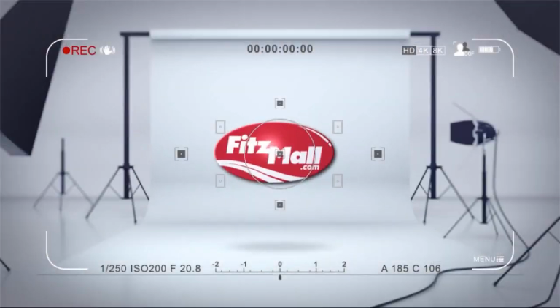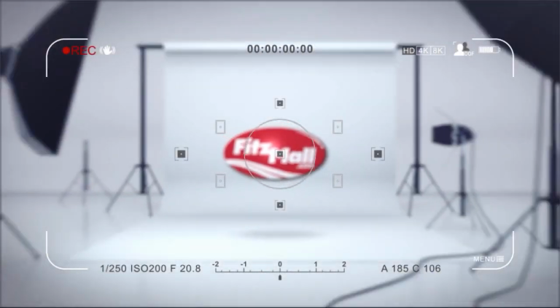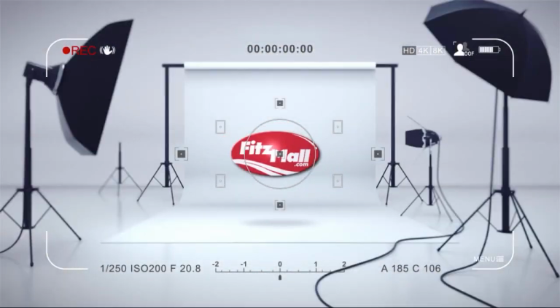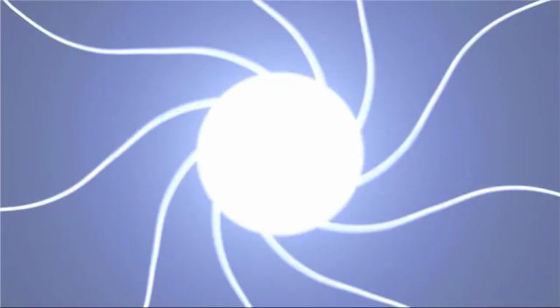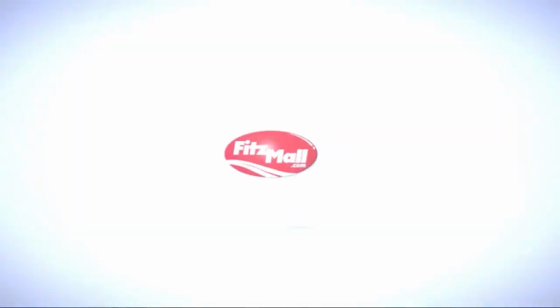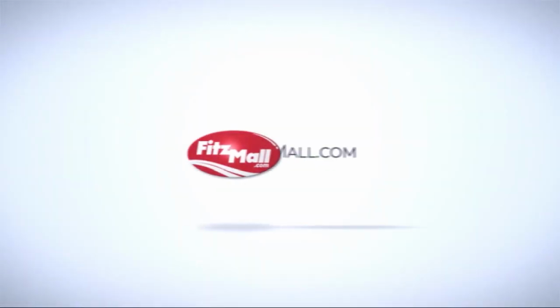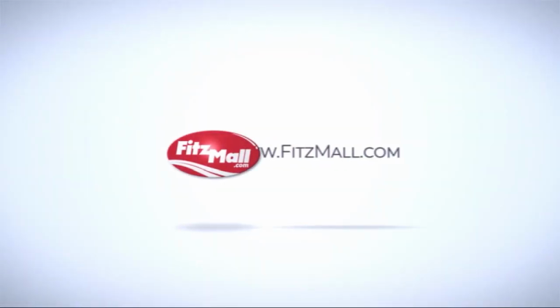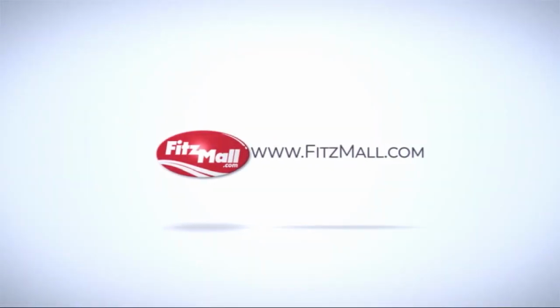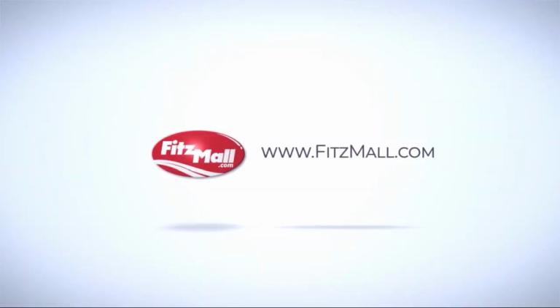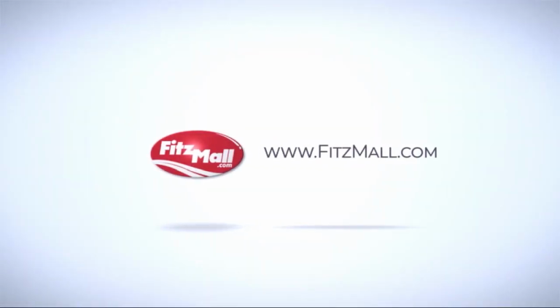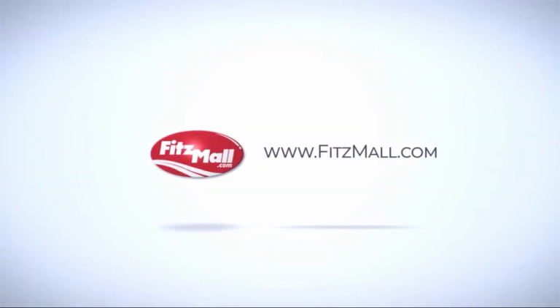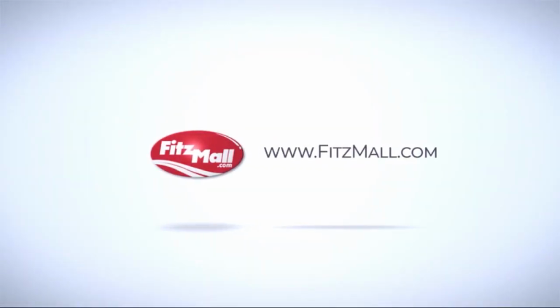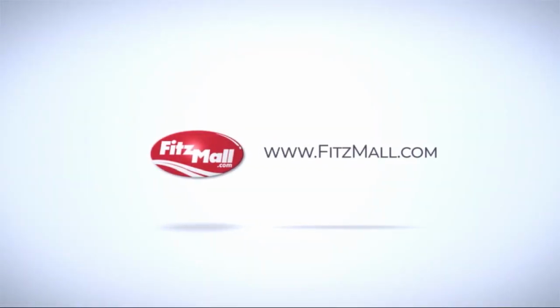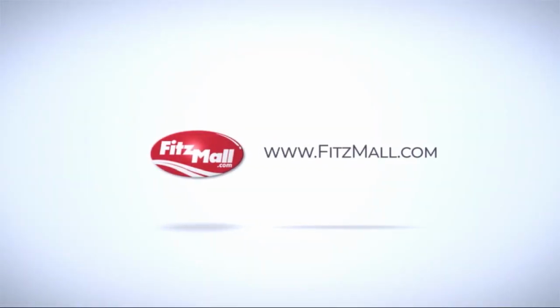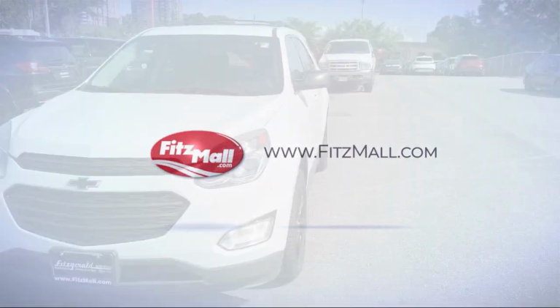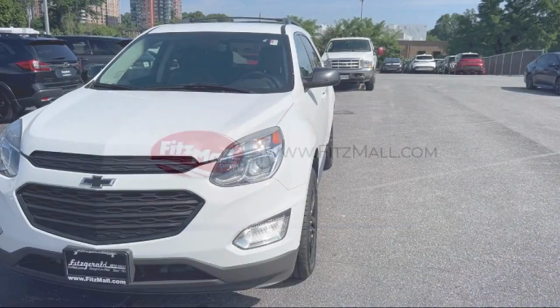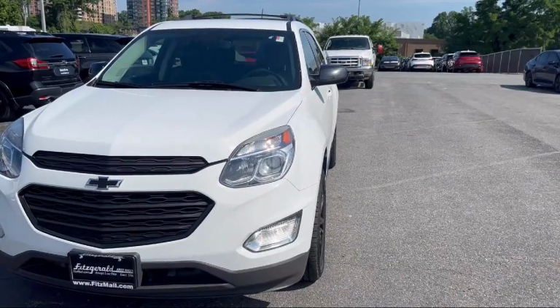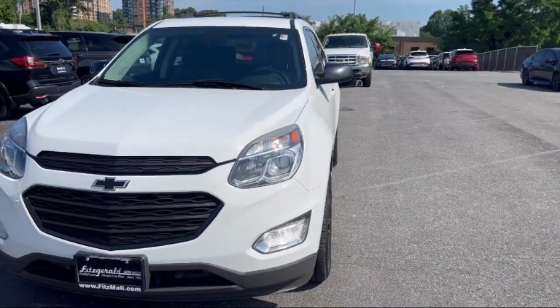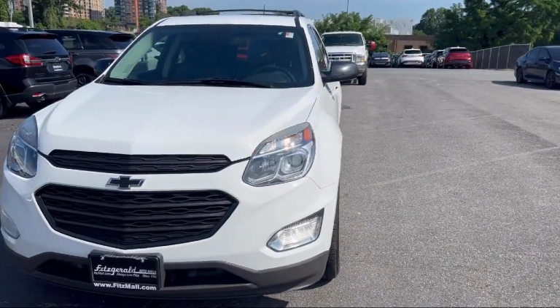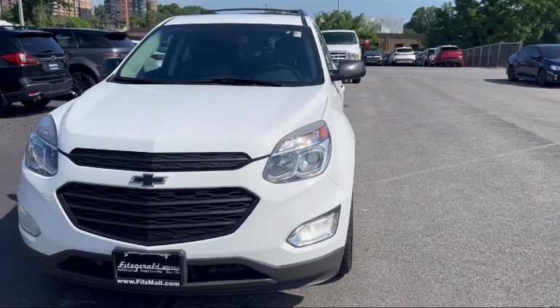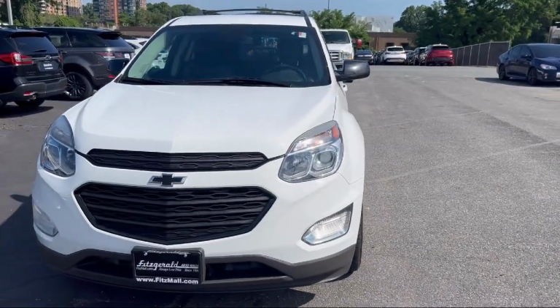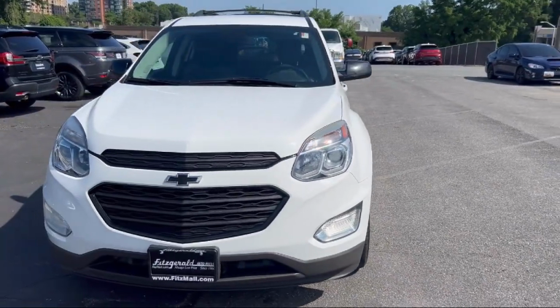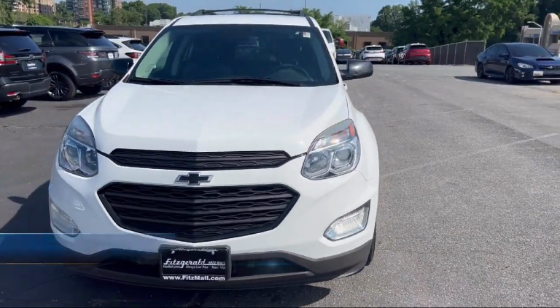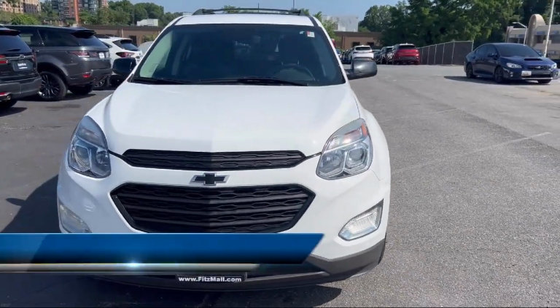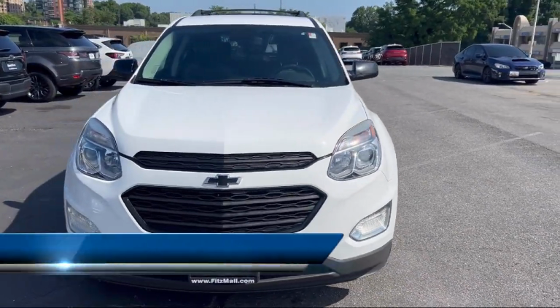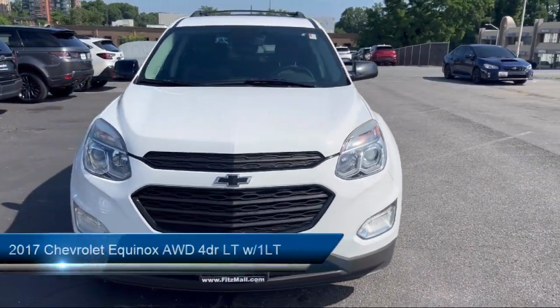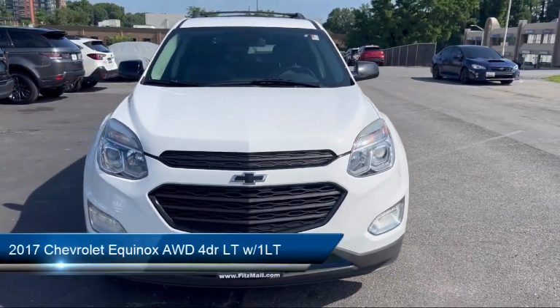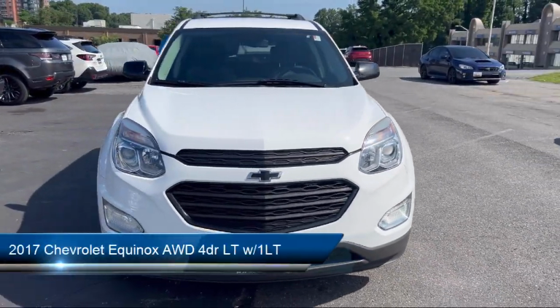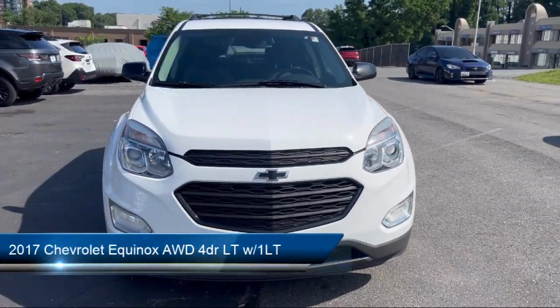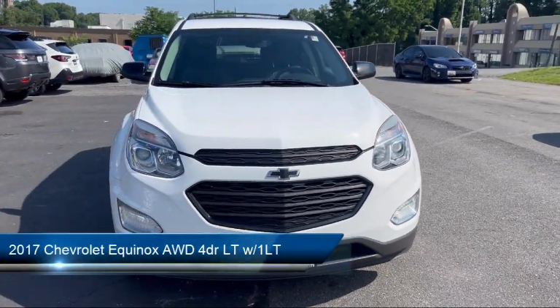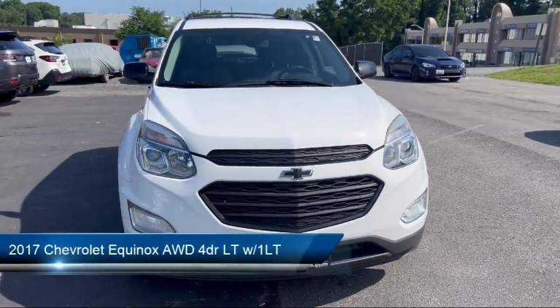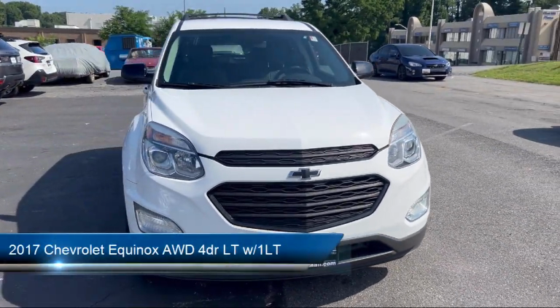For over 55 years, the Fittsway has been satisfying customers time and time again. And here's a look at another one of our great vehicles from our huge selection.